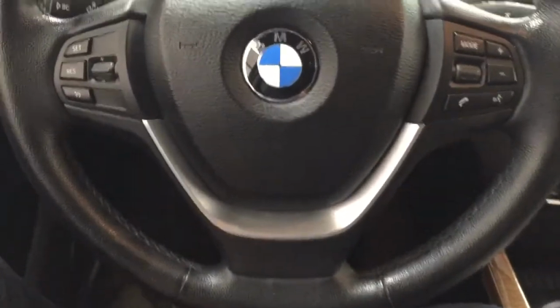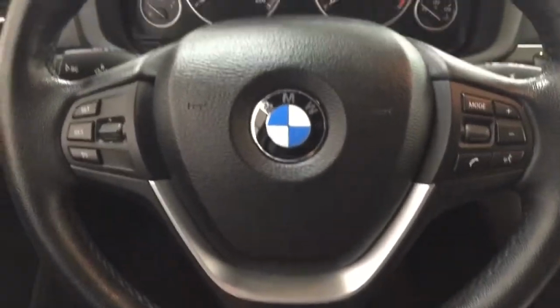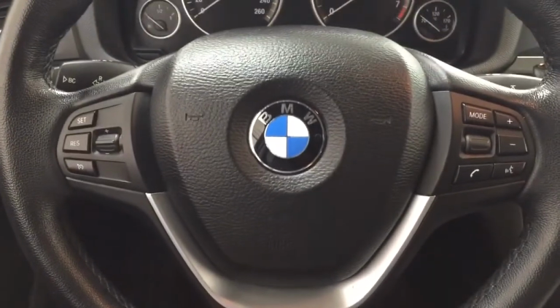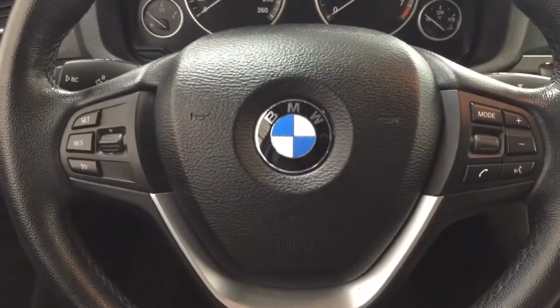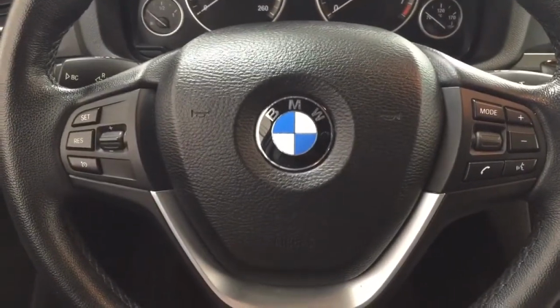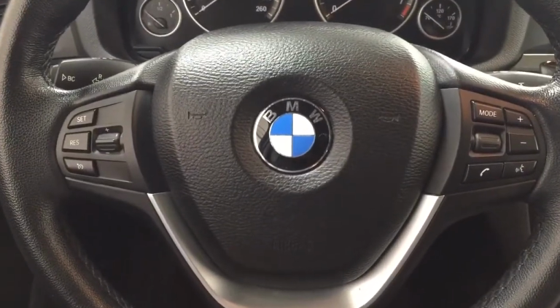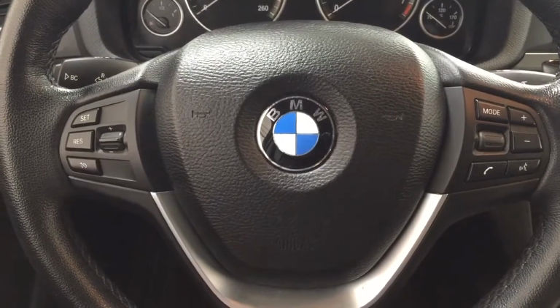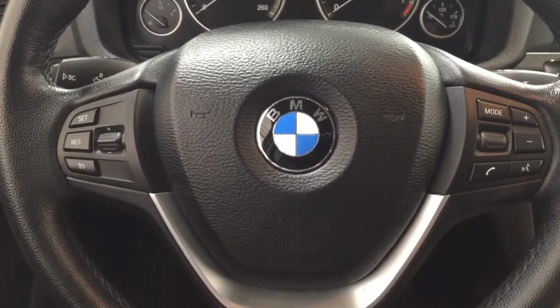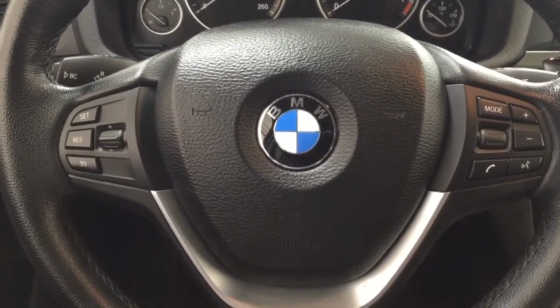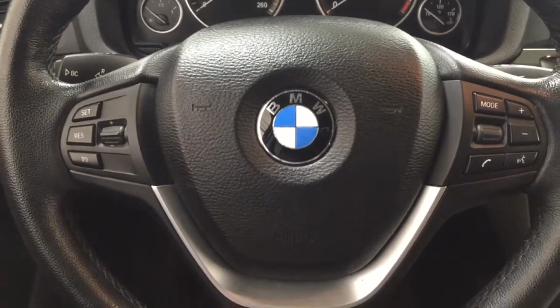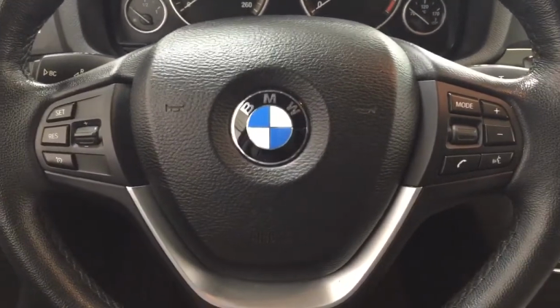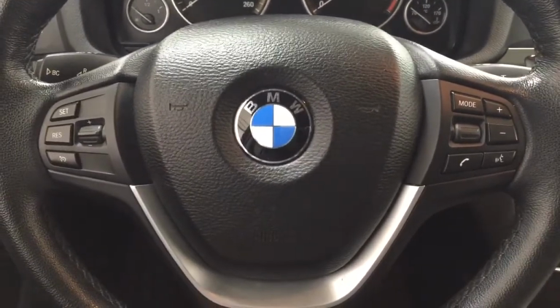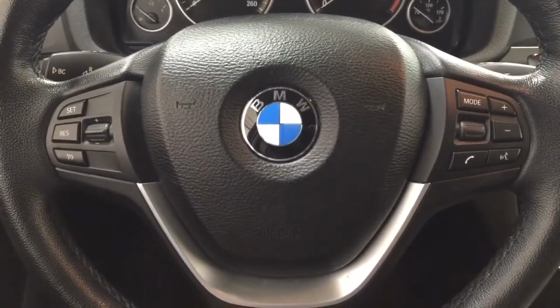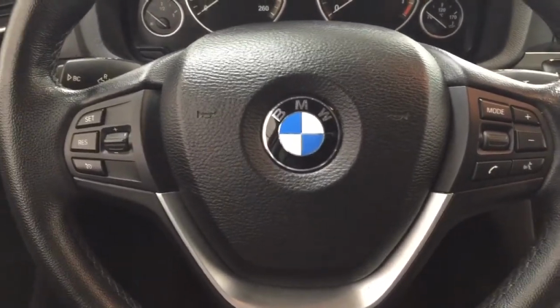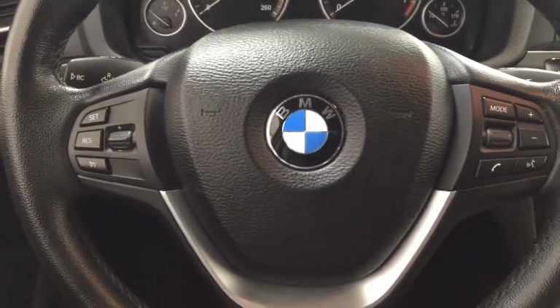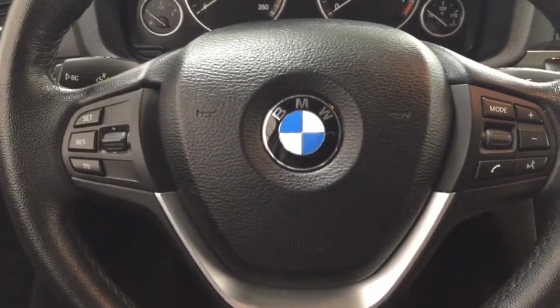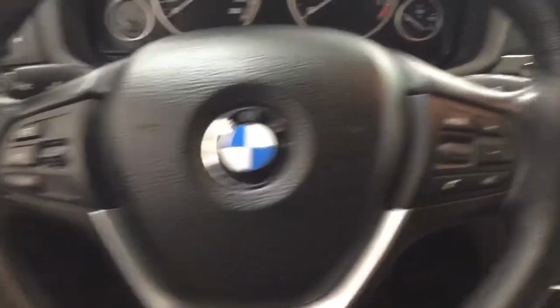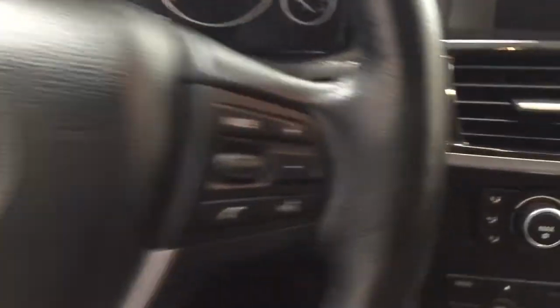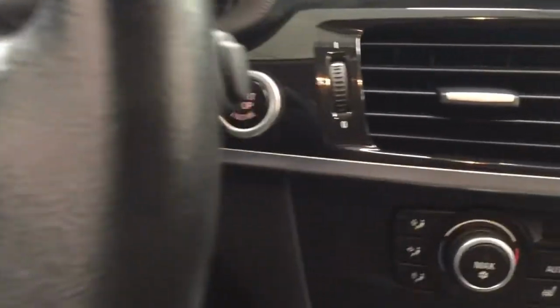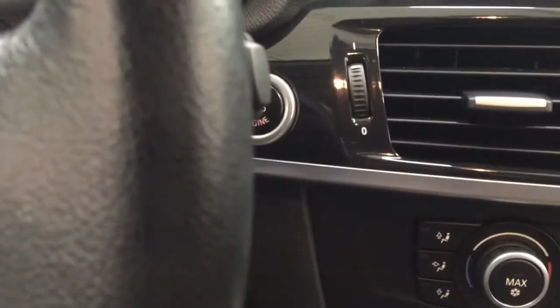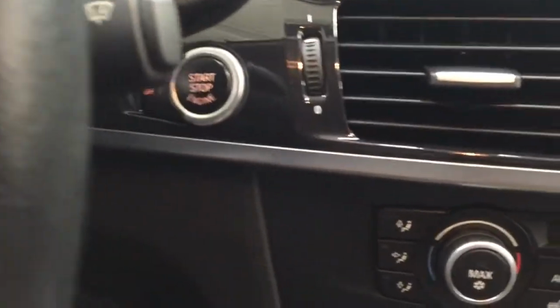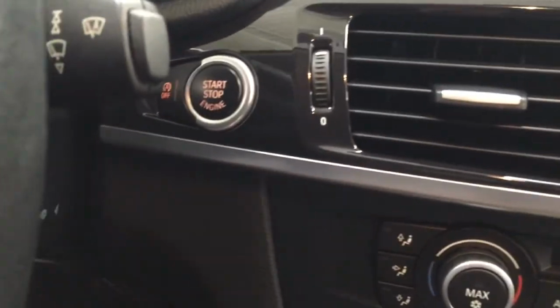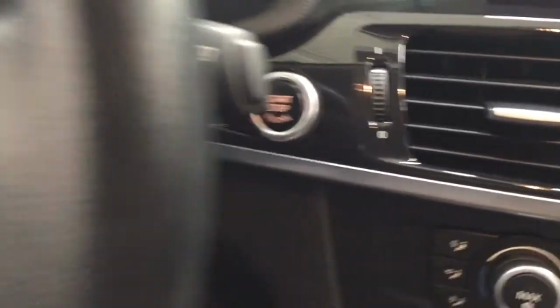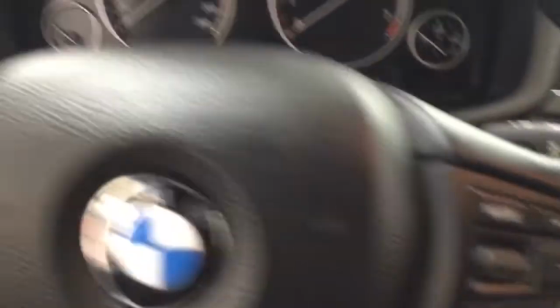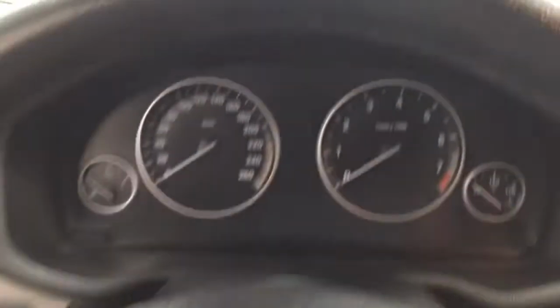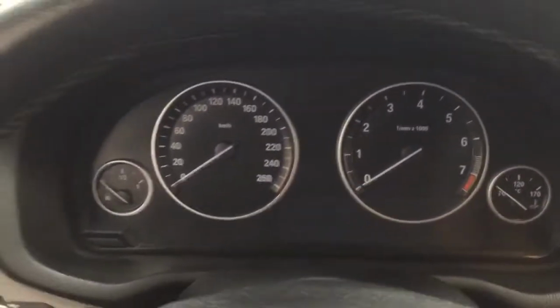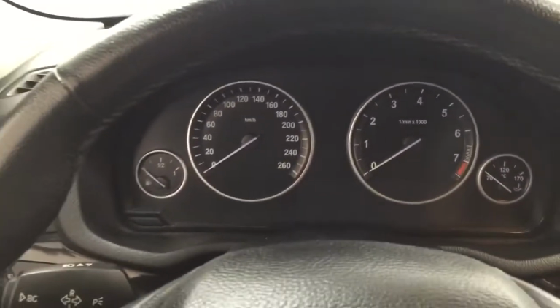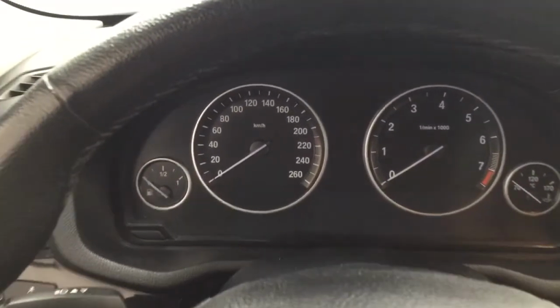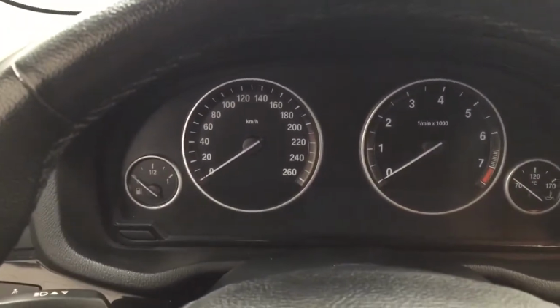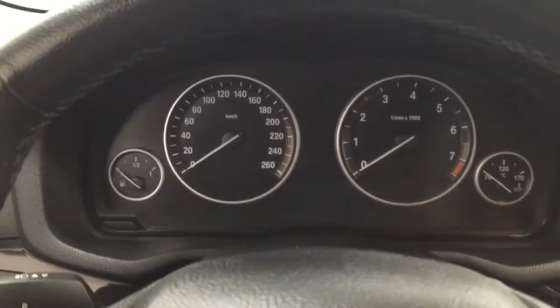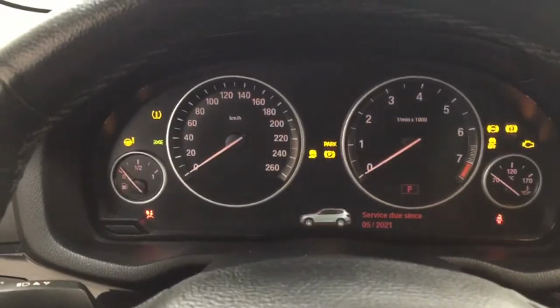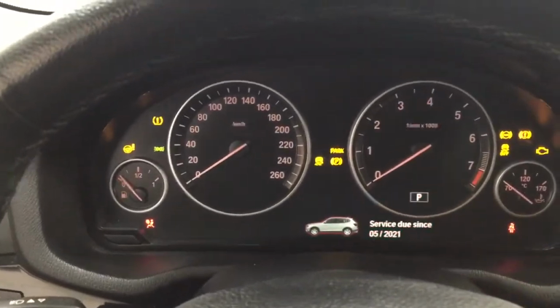Controls on the steering wheel include cruise control as well as mode select and volume control. Another nice feature is the push button start — all you have to do is put your foot on the brake, hit the push button, and it will start up for you automatically.